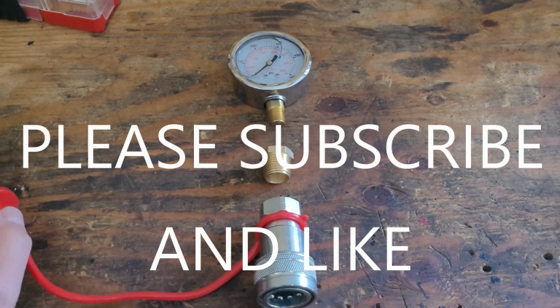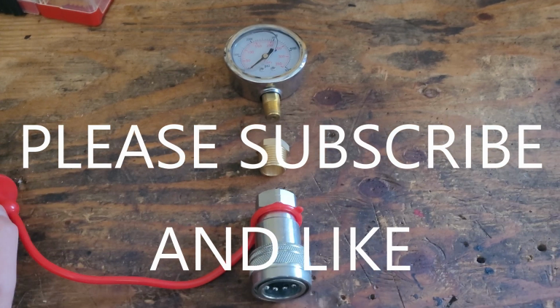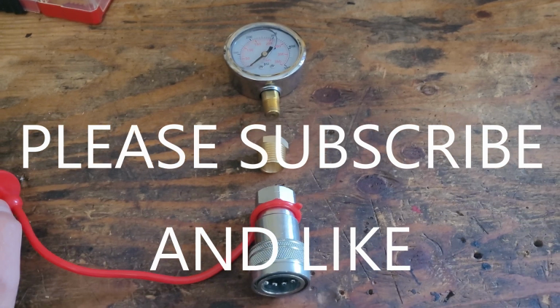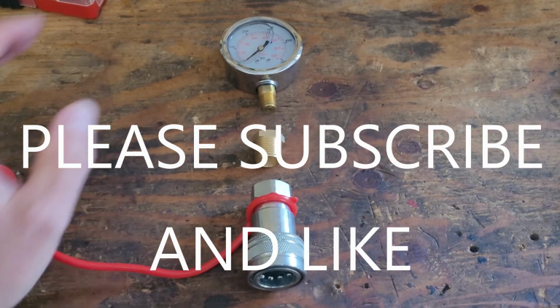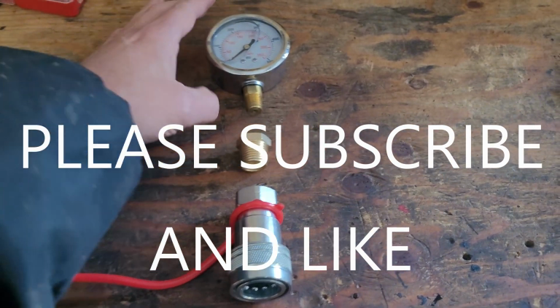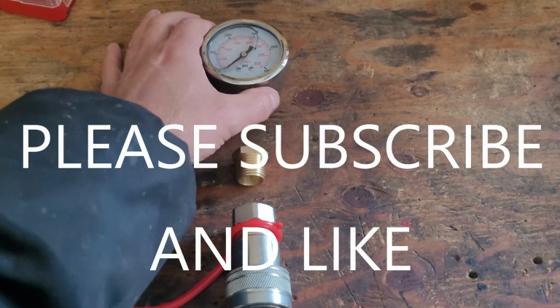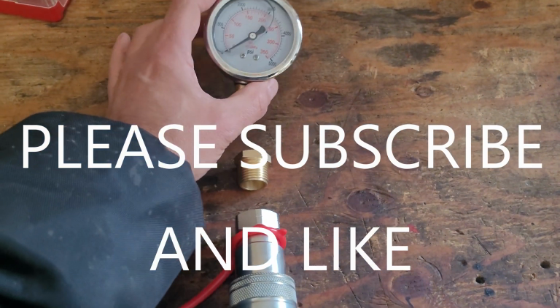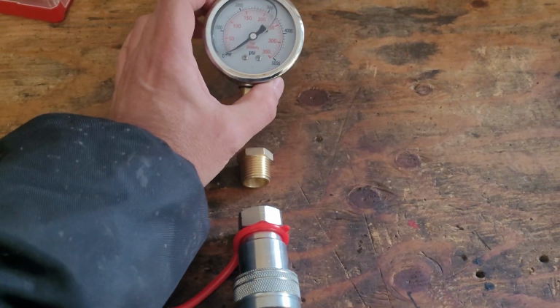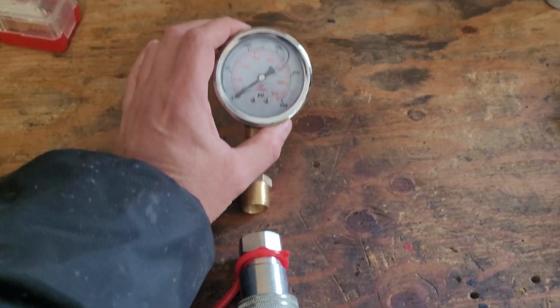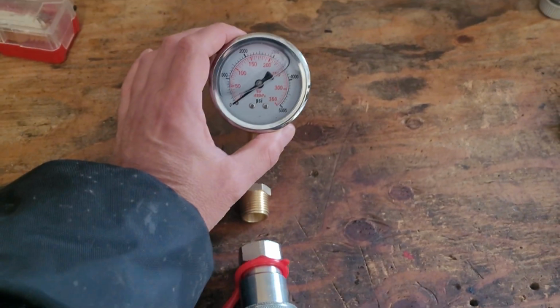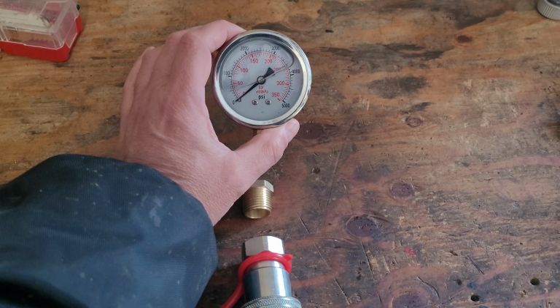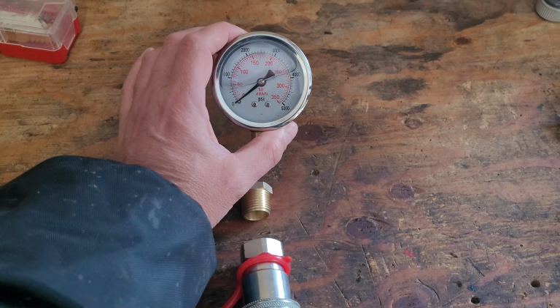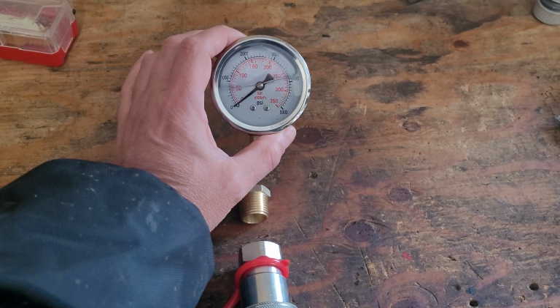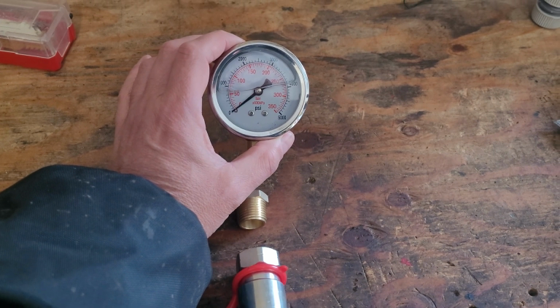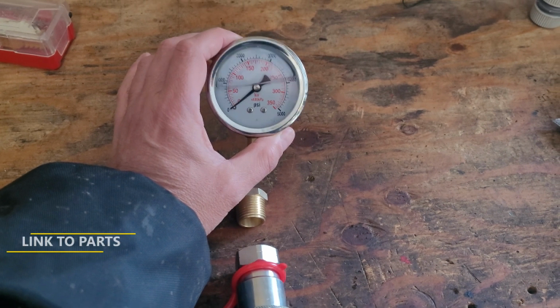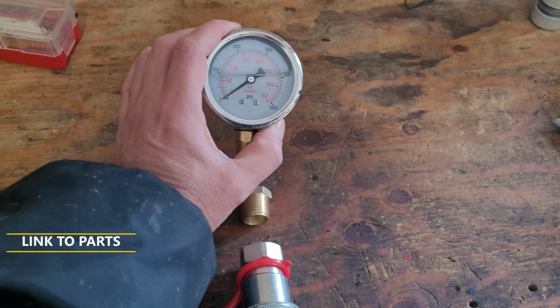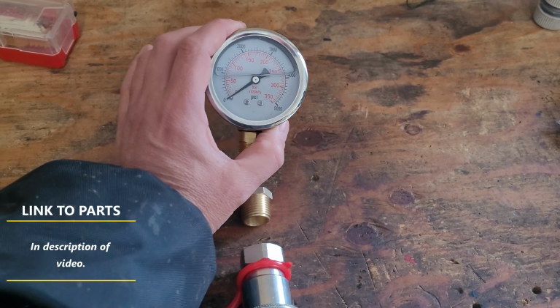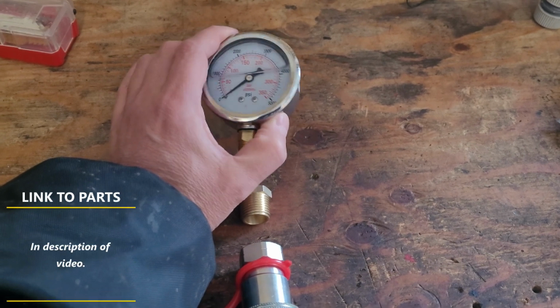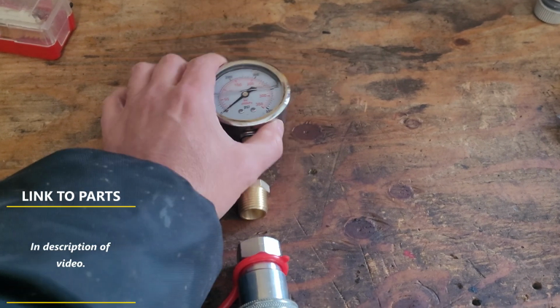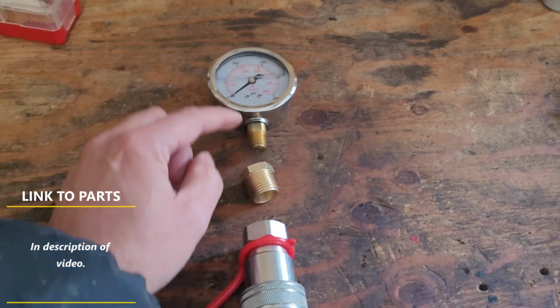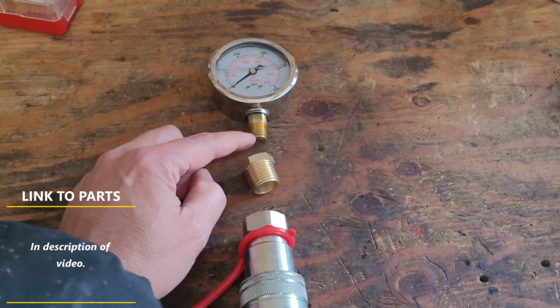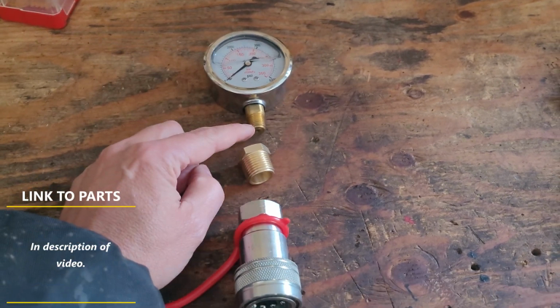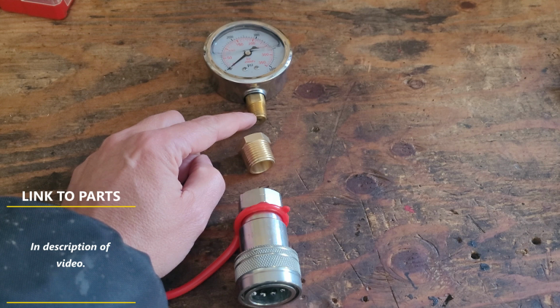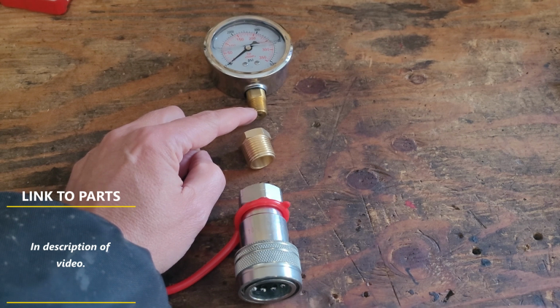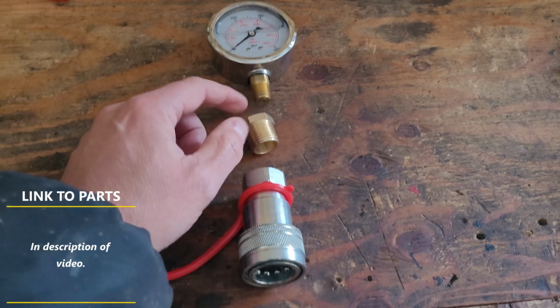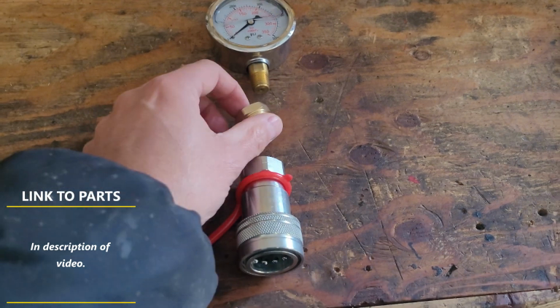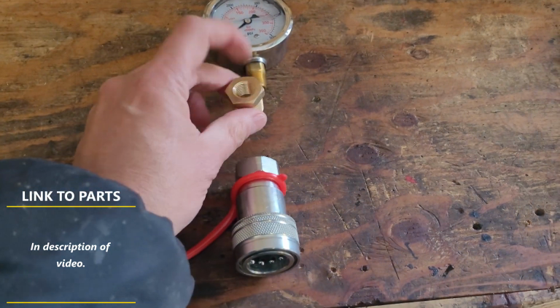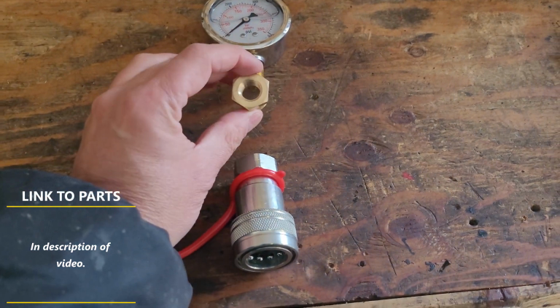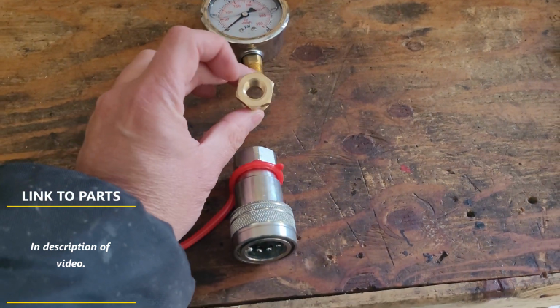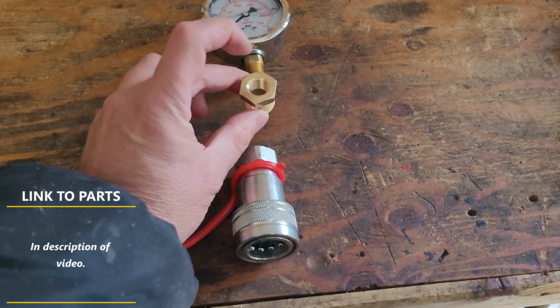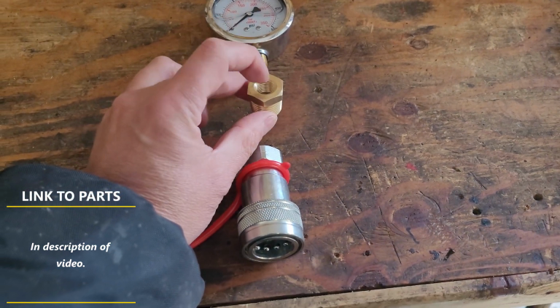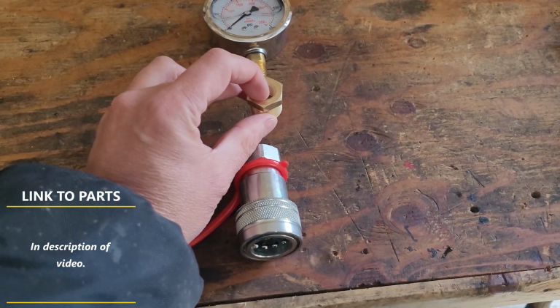The first component is a gauge that reads at least 3,000 psi — this one reads 5,000 psi. It has a quarter-inch NPT thread. Then you need an adapter with a quarter-inch NPT thread female to a half-inch NPT thread male.